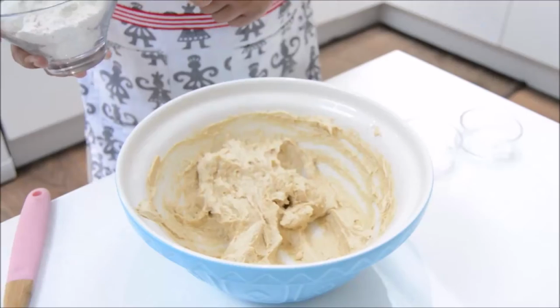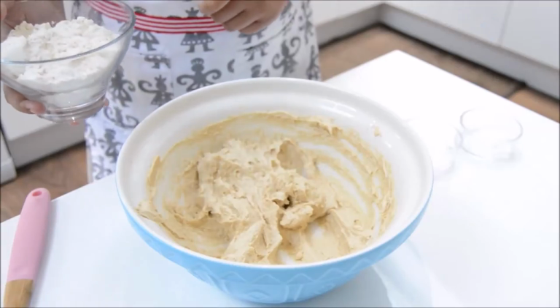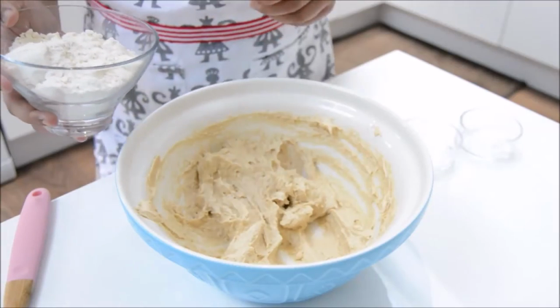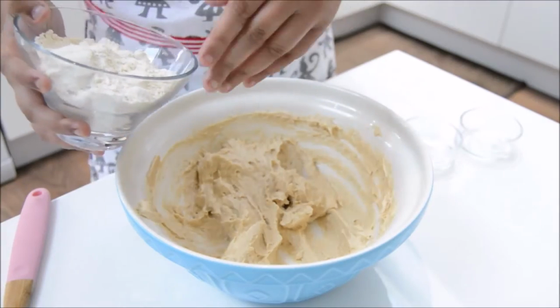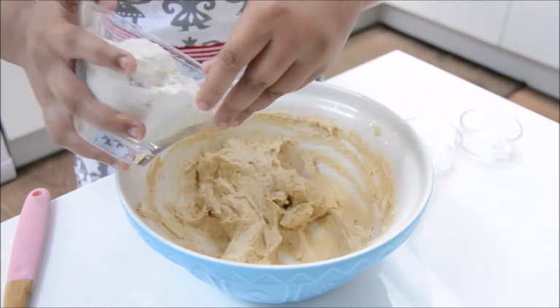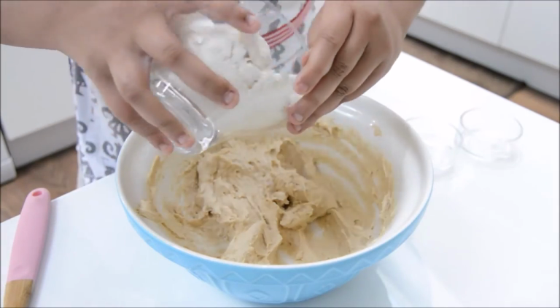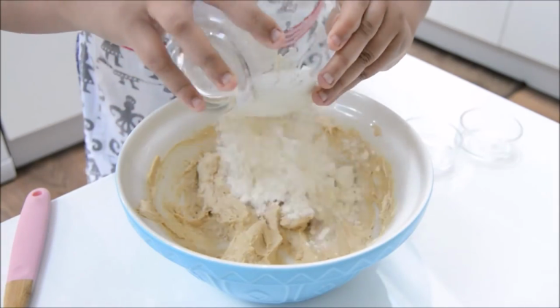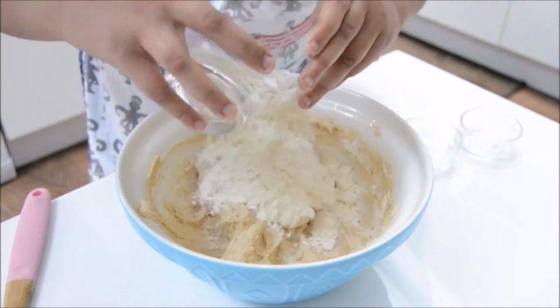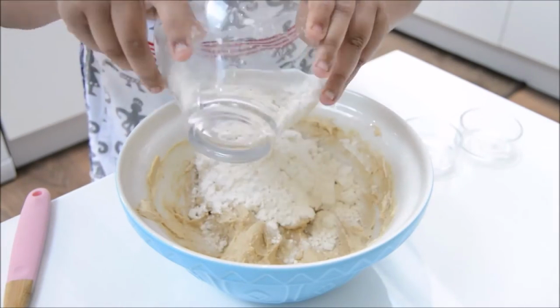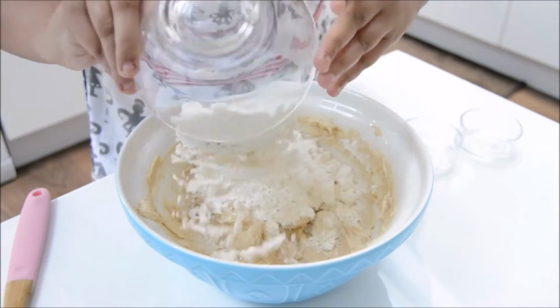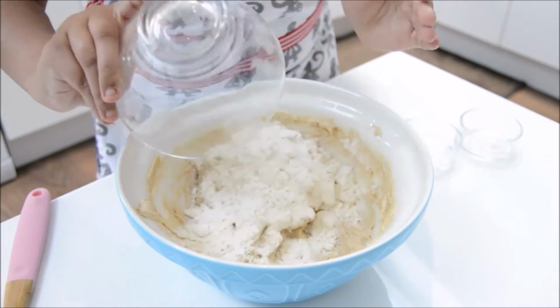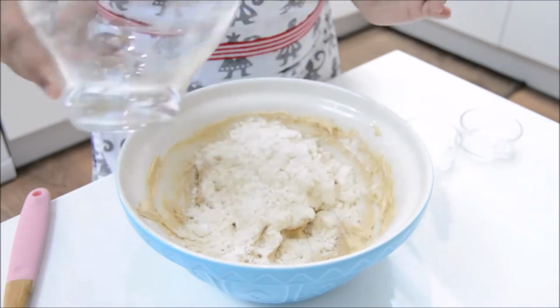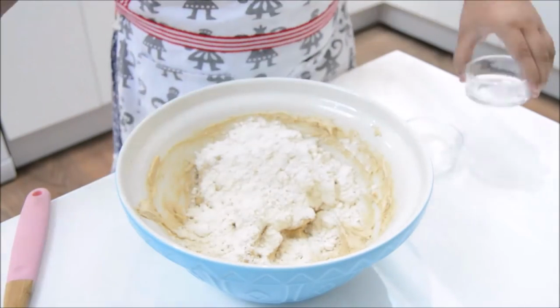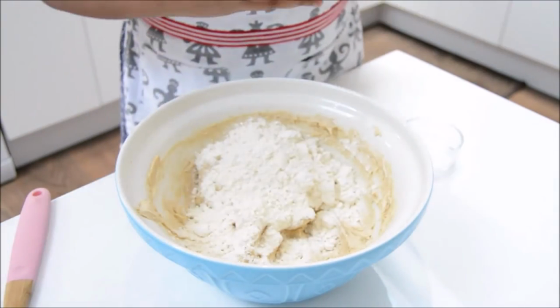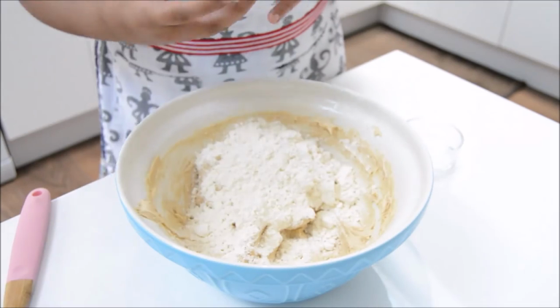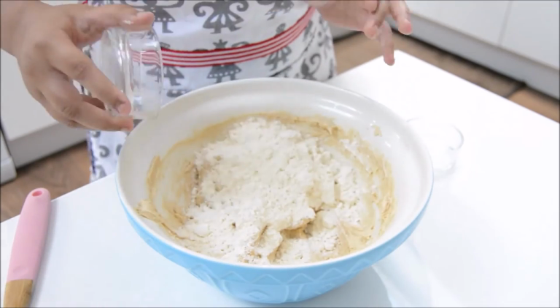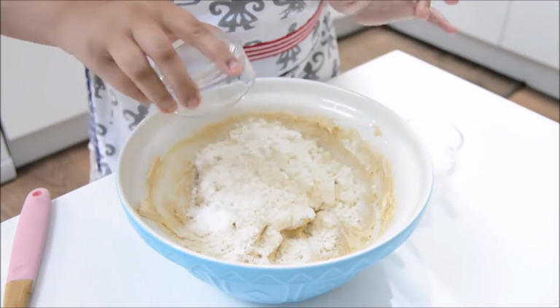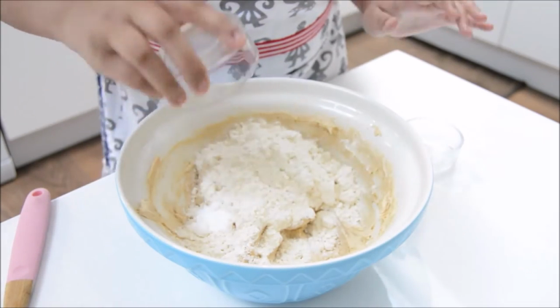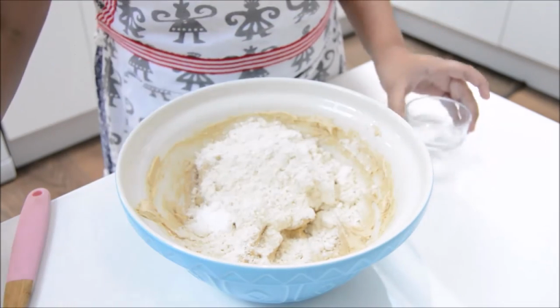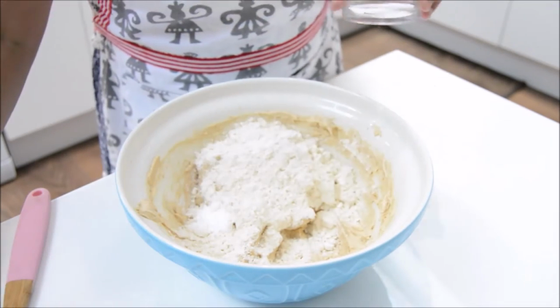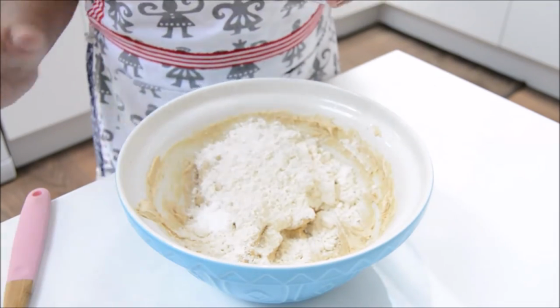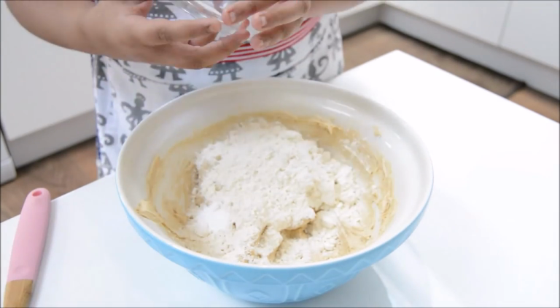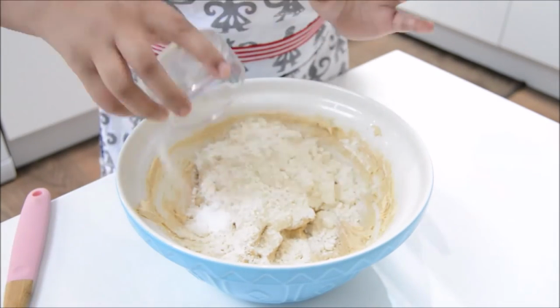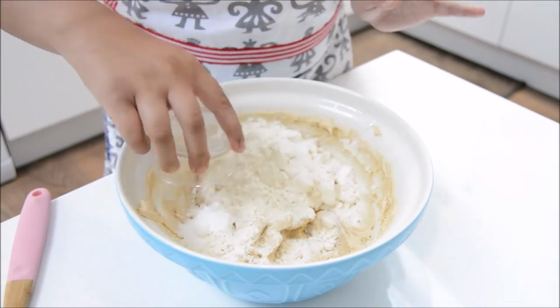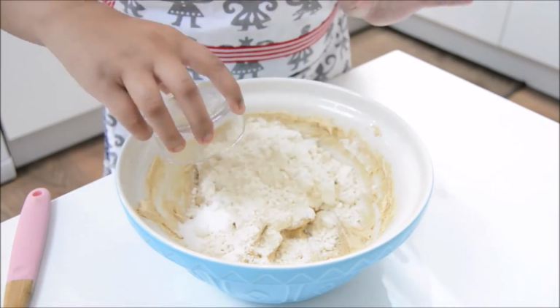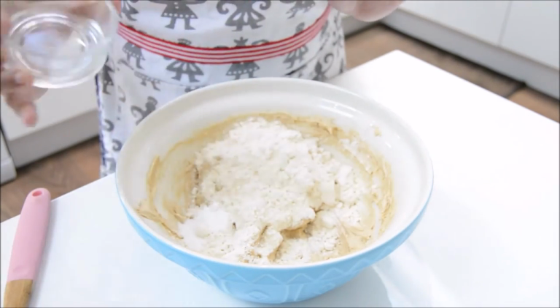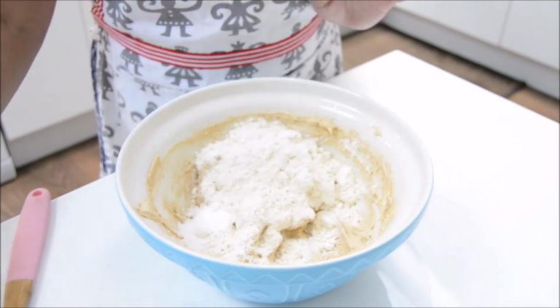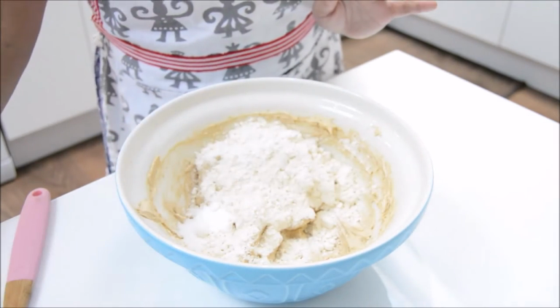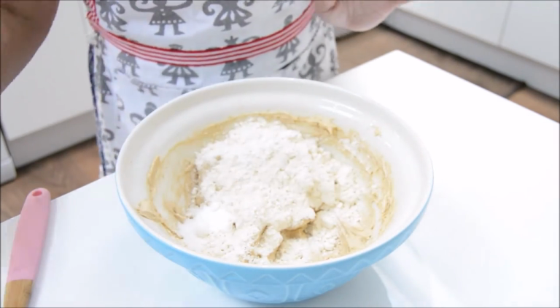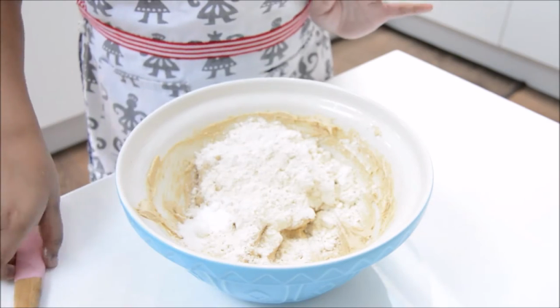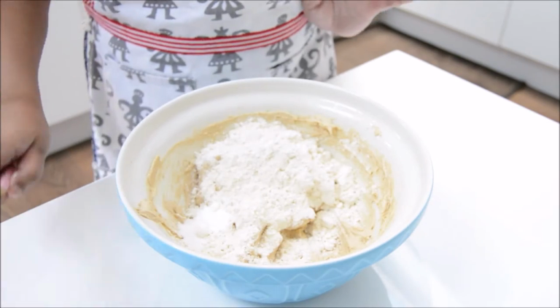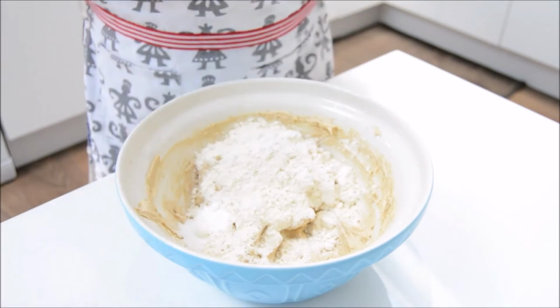Now we're going to add in the flour, baking powder and salt, and fold in gently with a spatula.